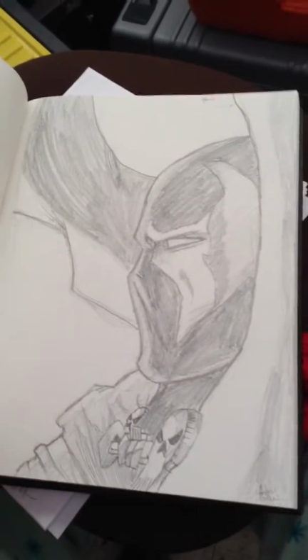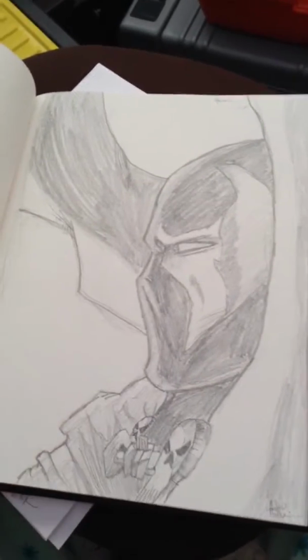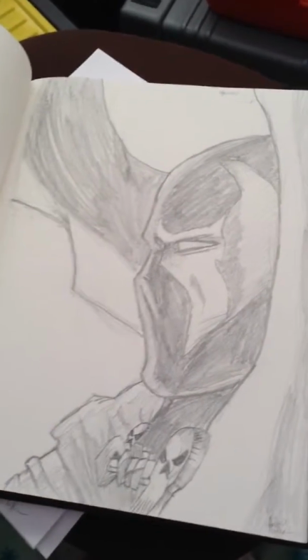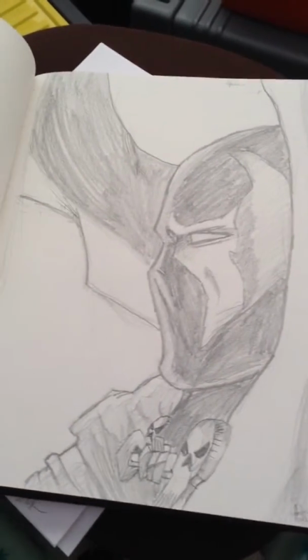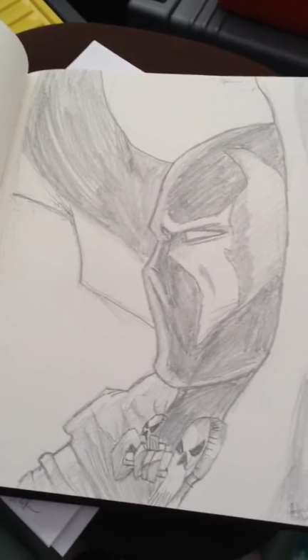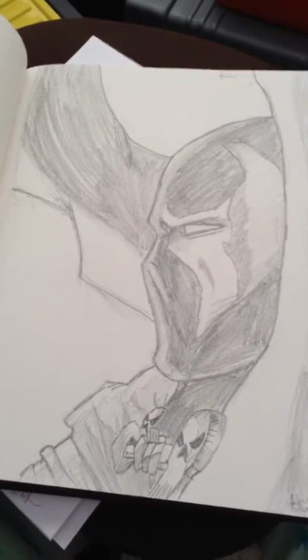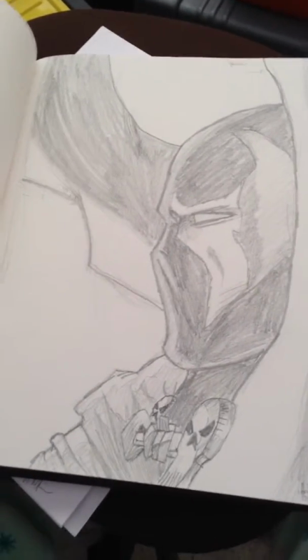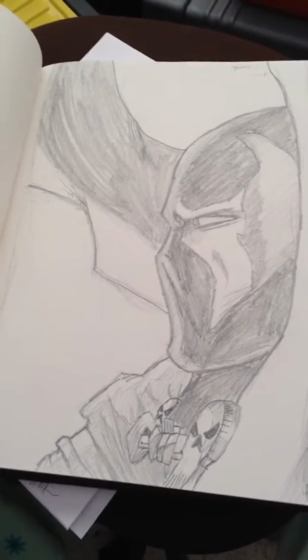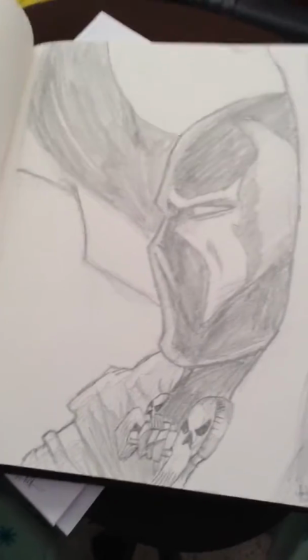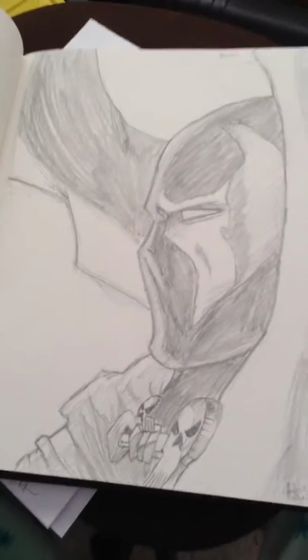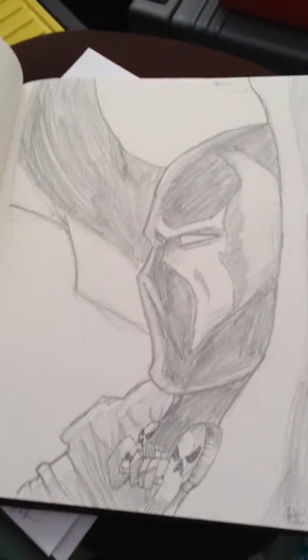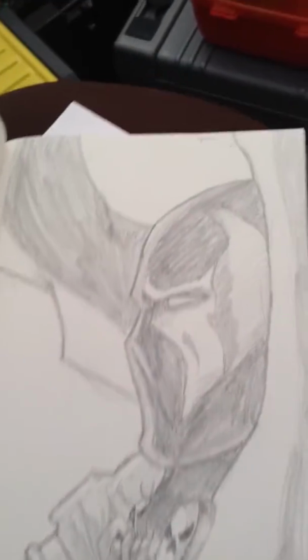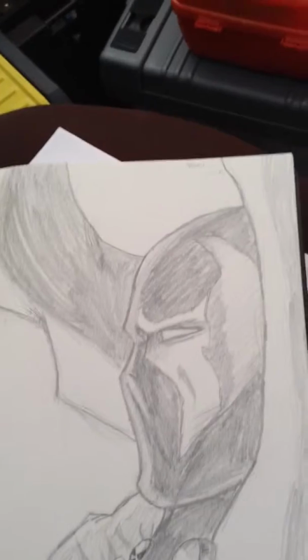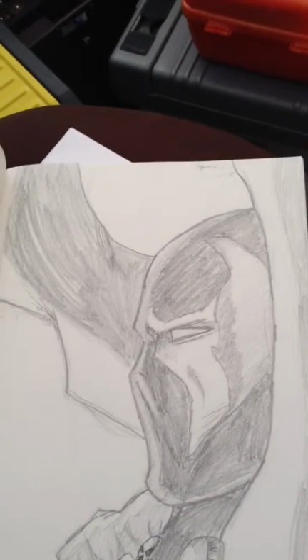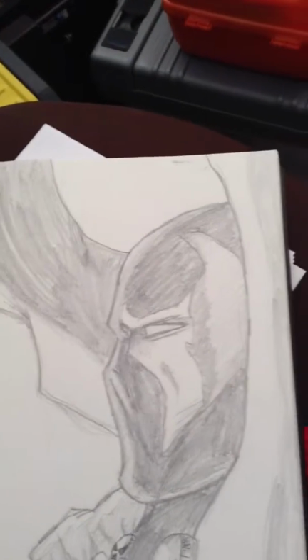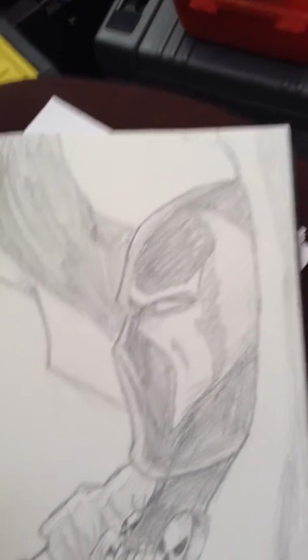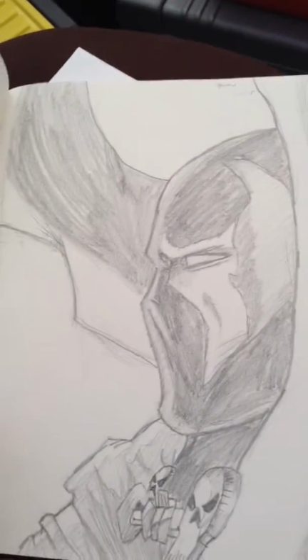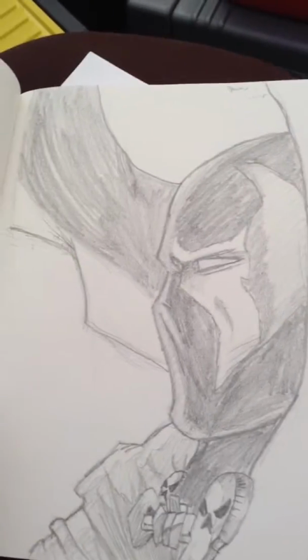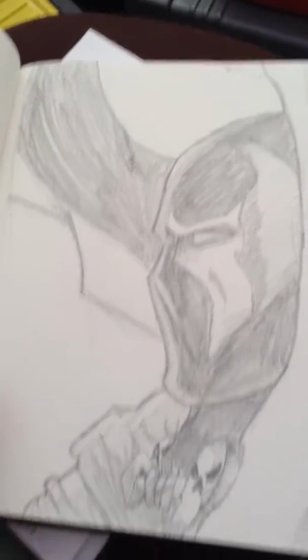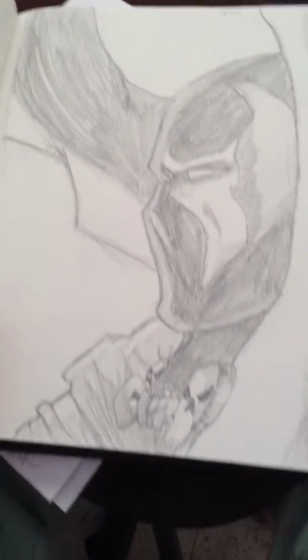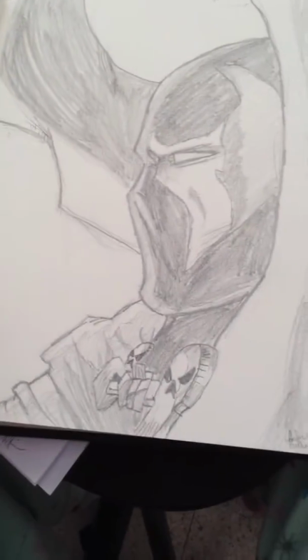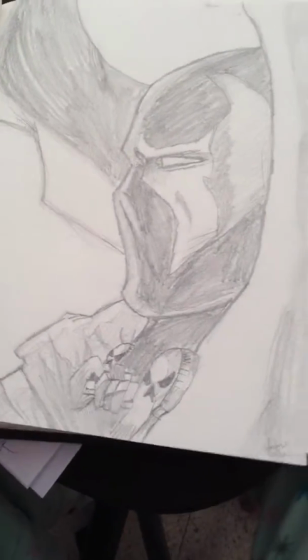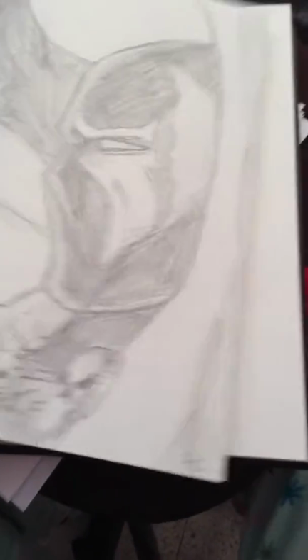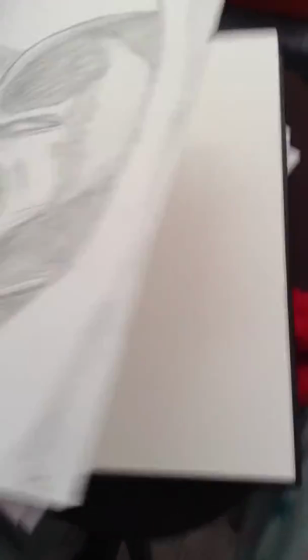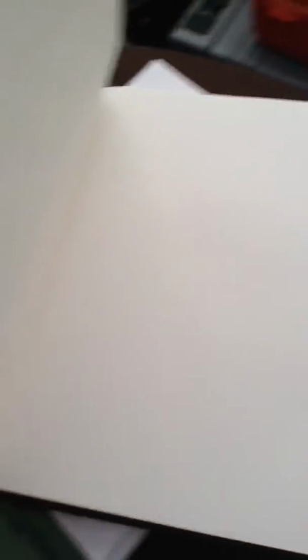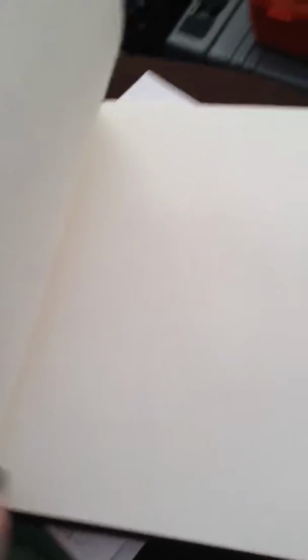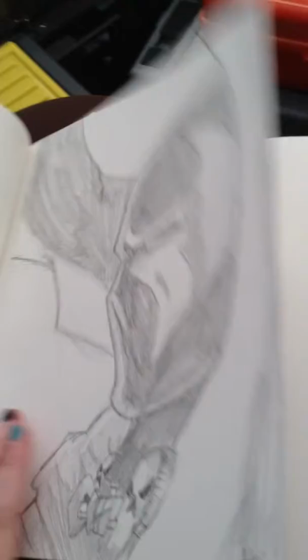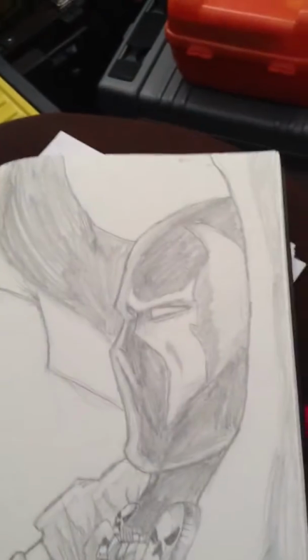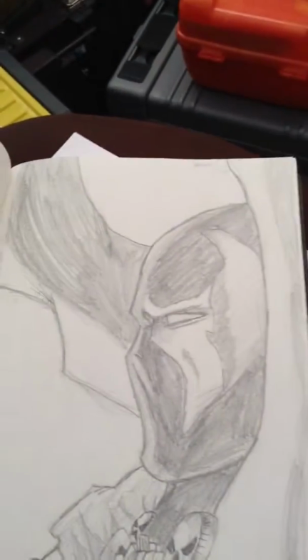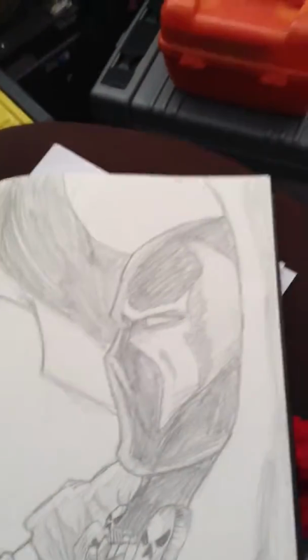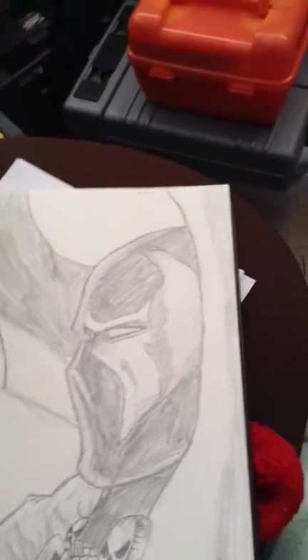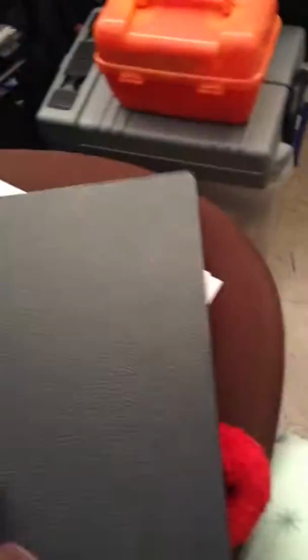Picture of Spawn — I did look at a reference picture, but I thought I did a pretty good job on here. So I think that's it. I have that one.